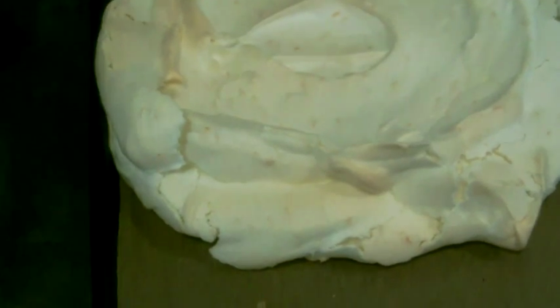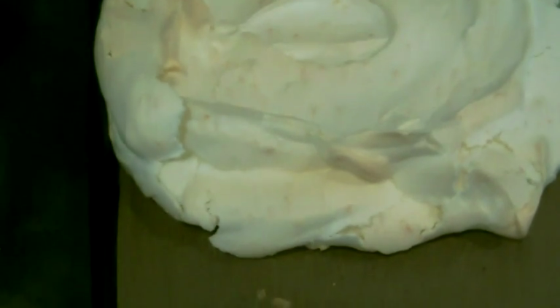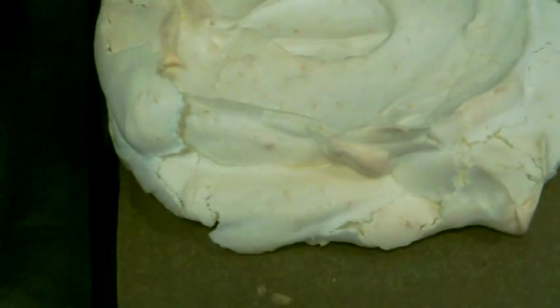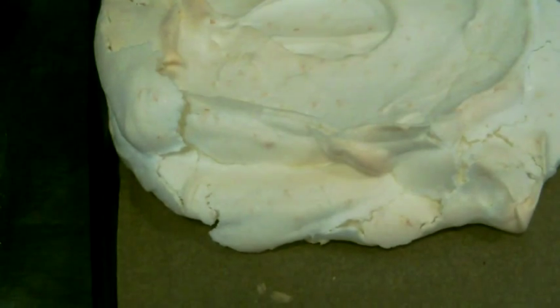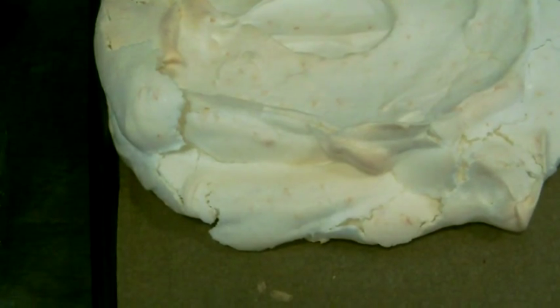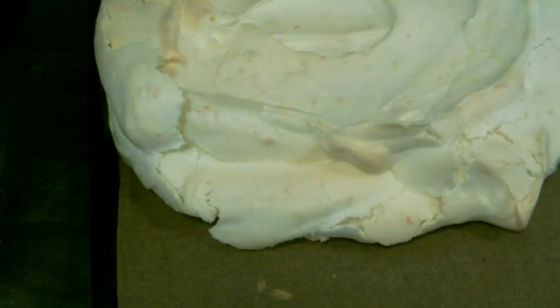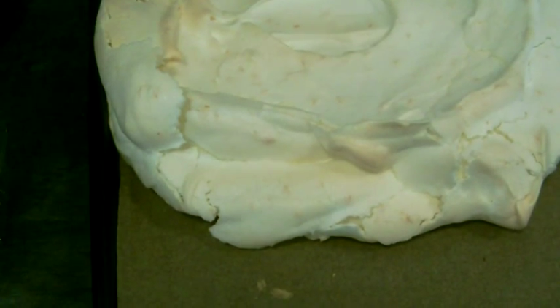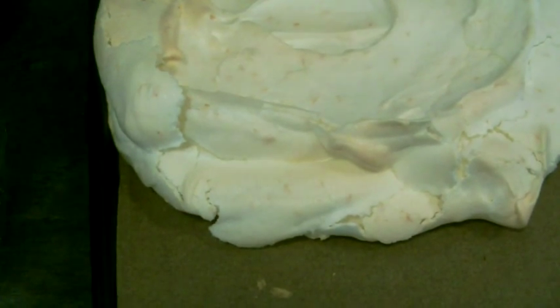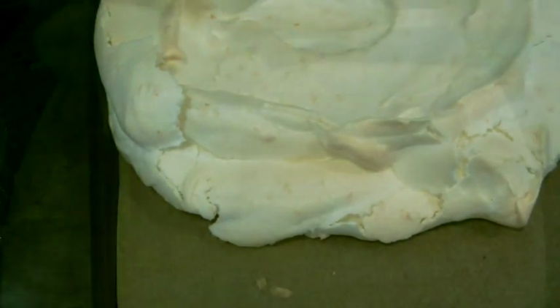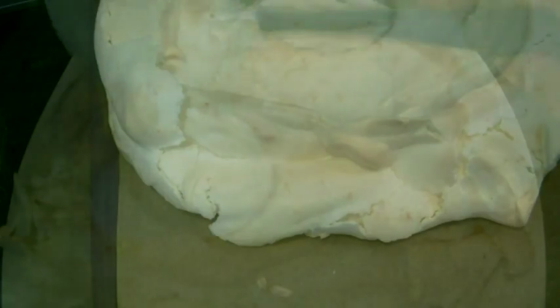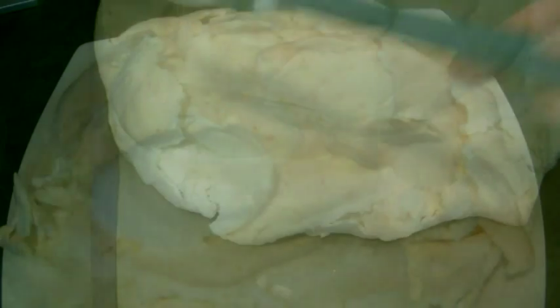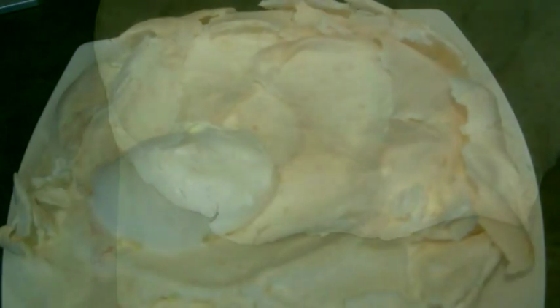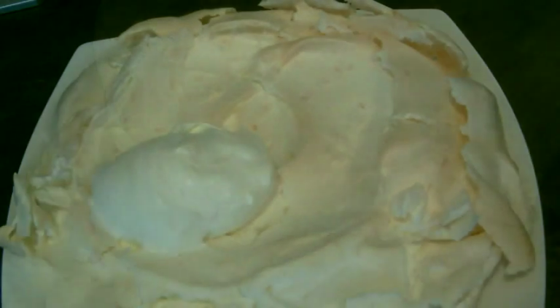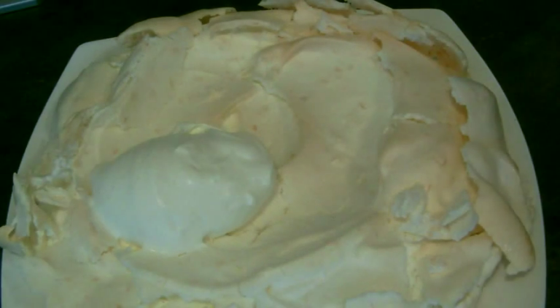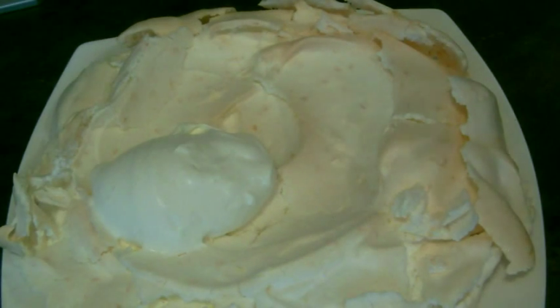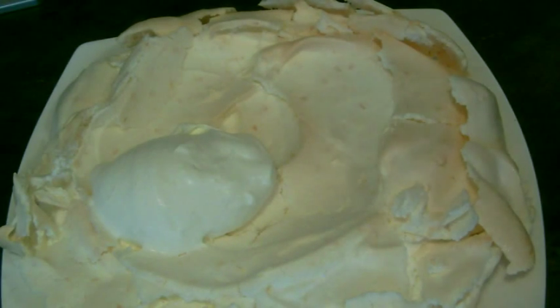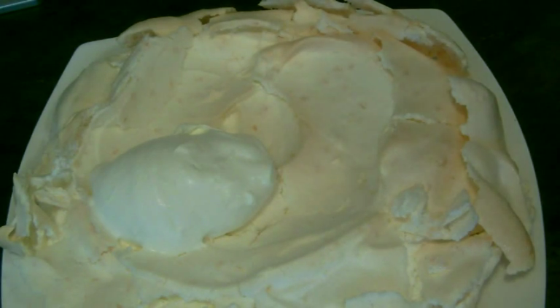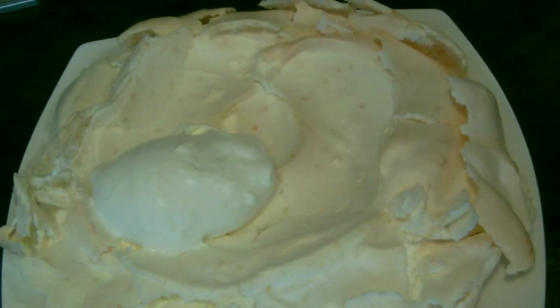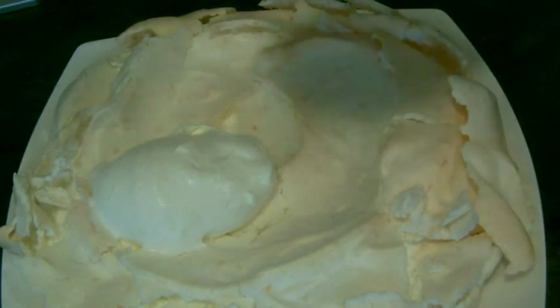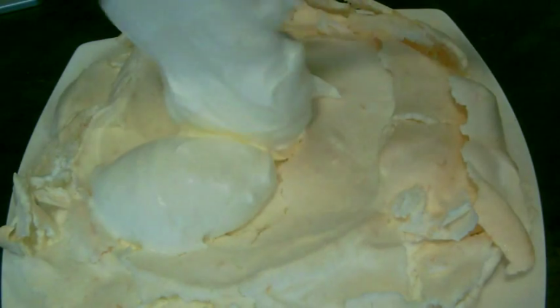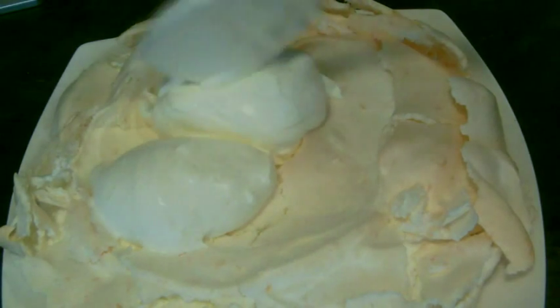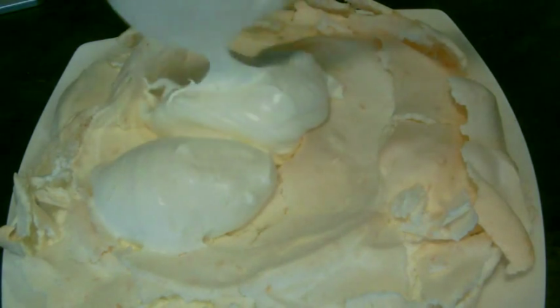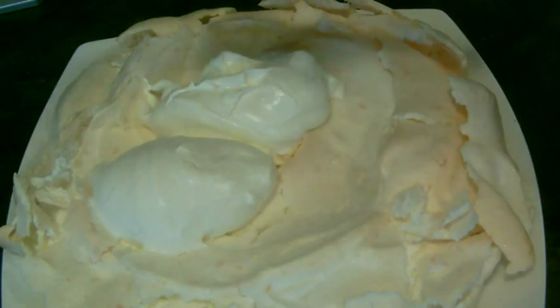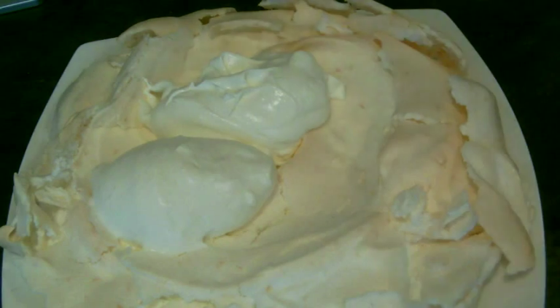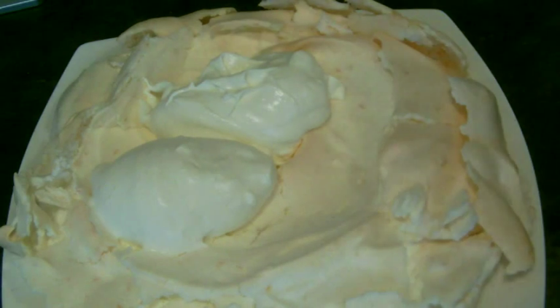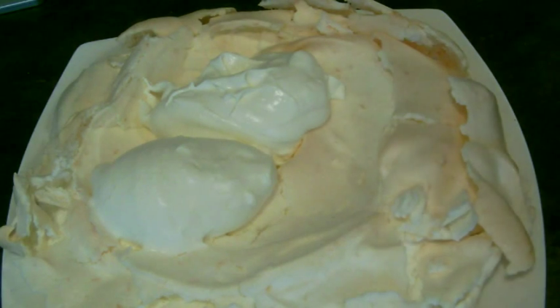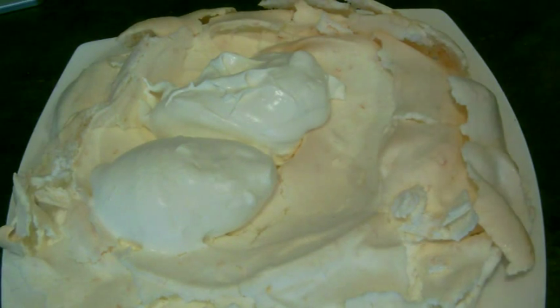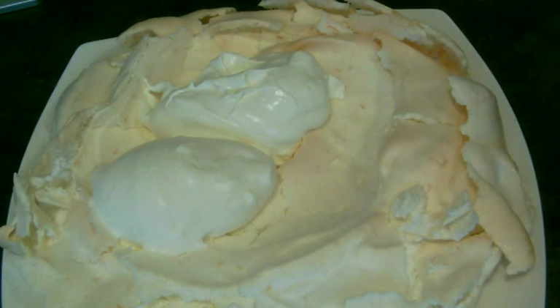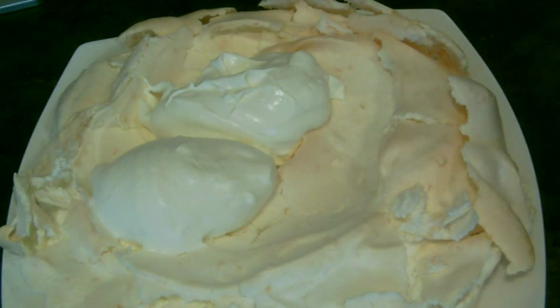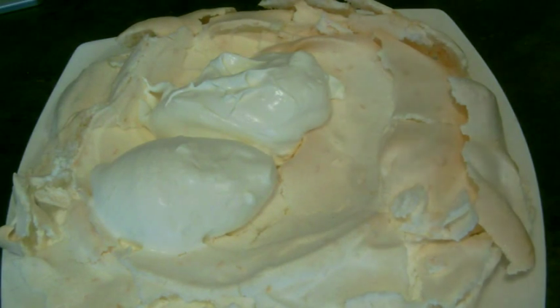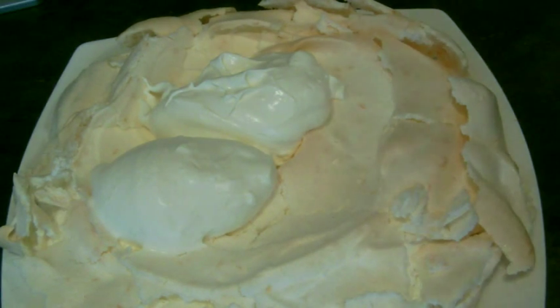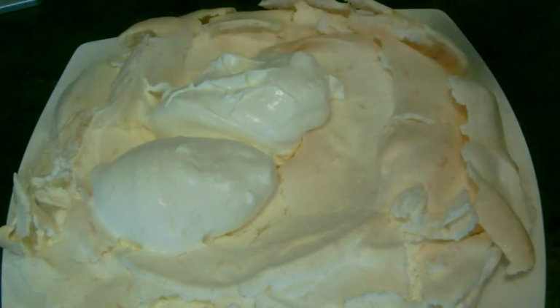To assemble the pavlova, take your meringue off your baking paper and pop it onto your serving platter. Add all of your cream to the centre of the meringue and using the back of a spoon or a palette knife, just spread it out nice and evenly.